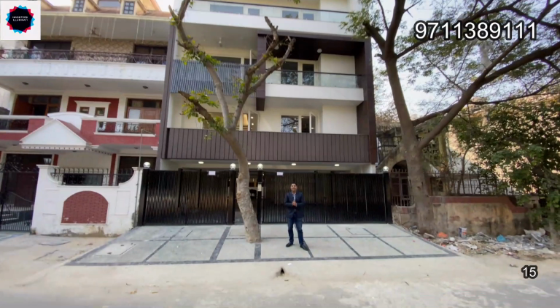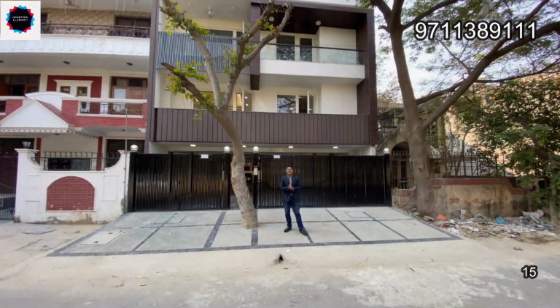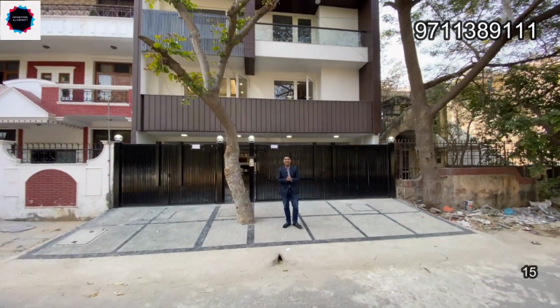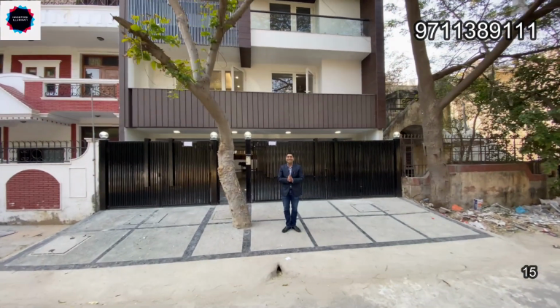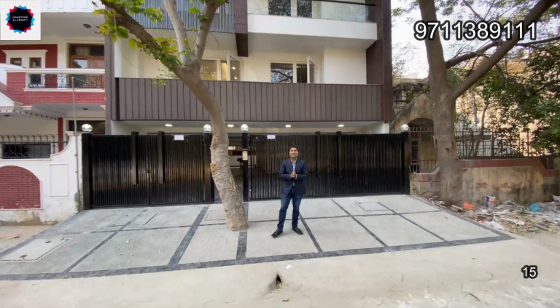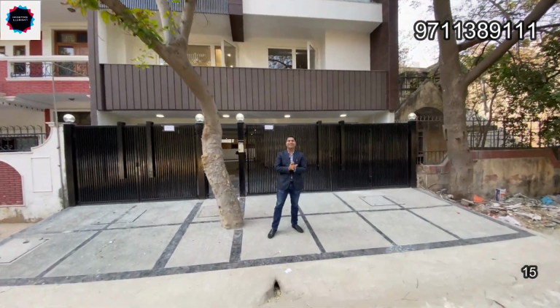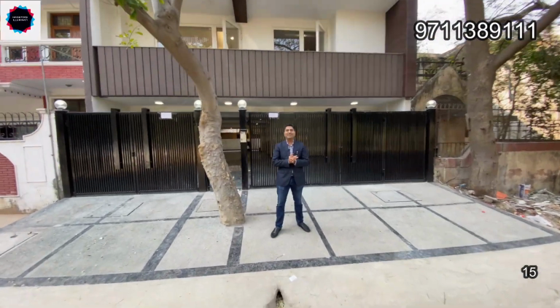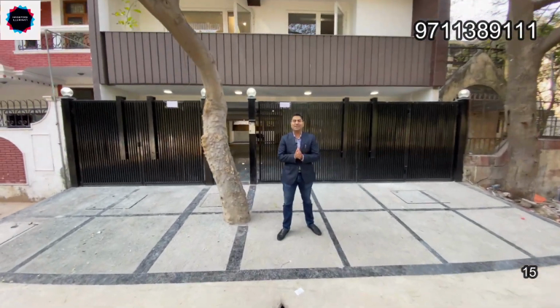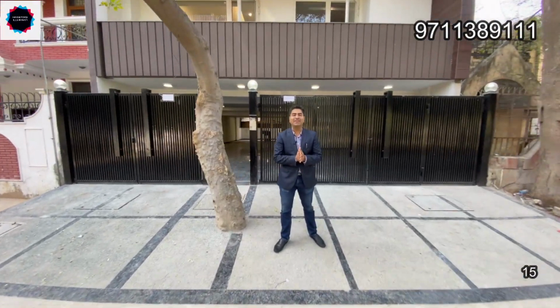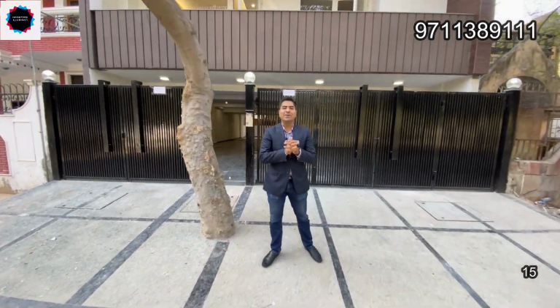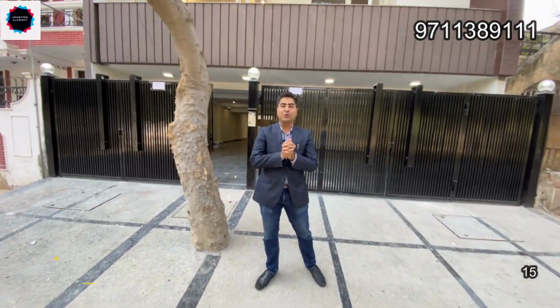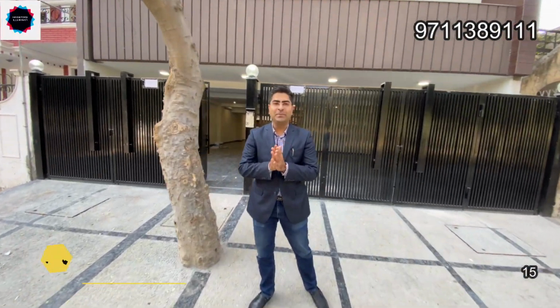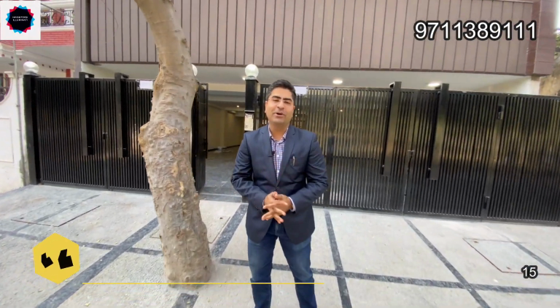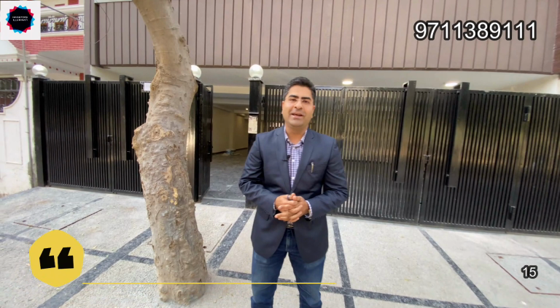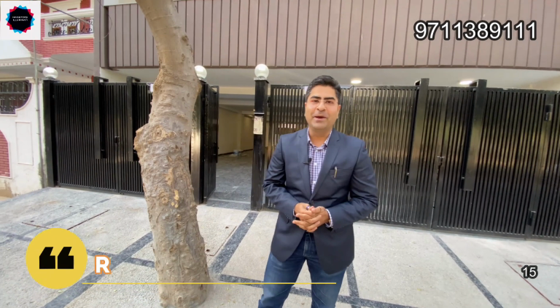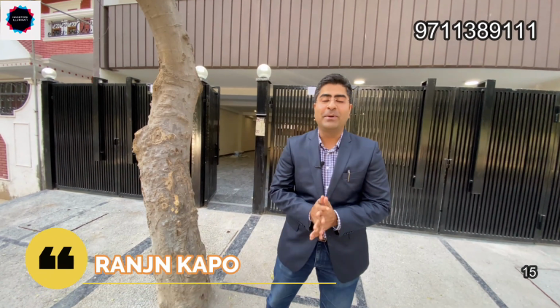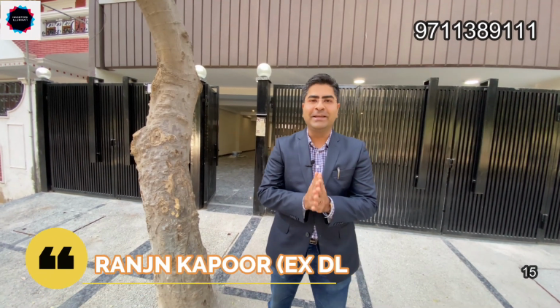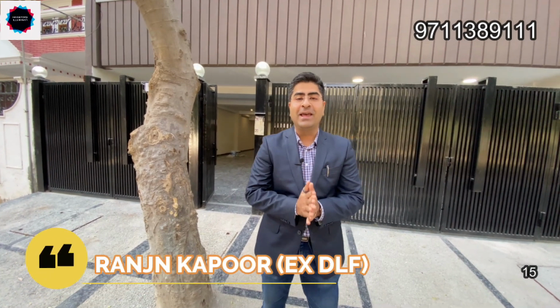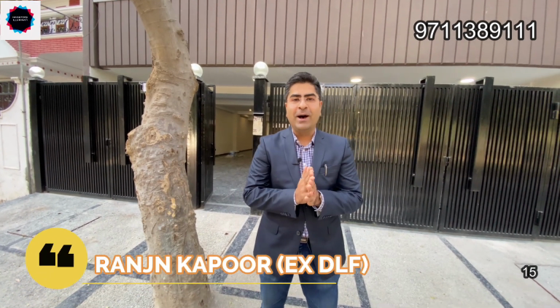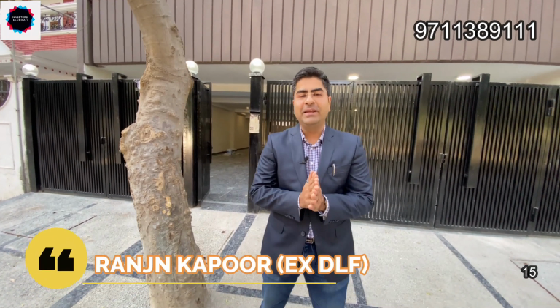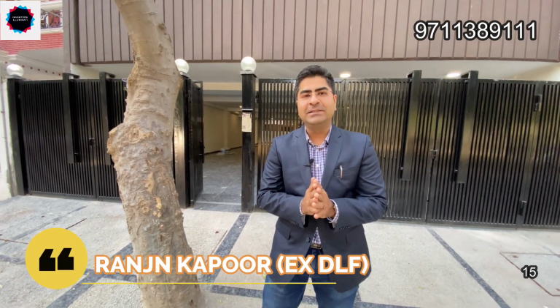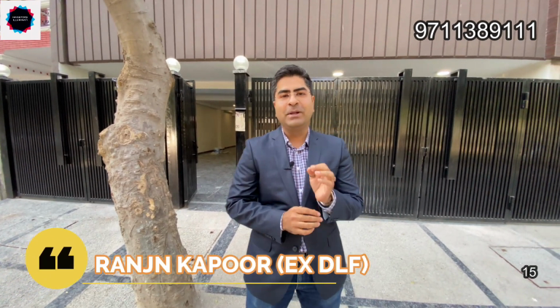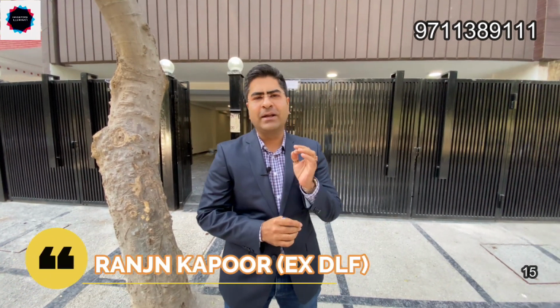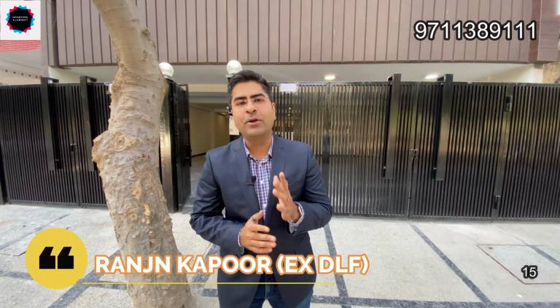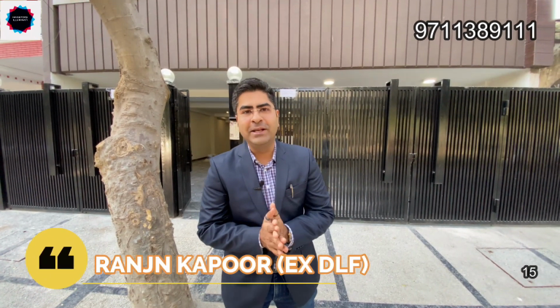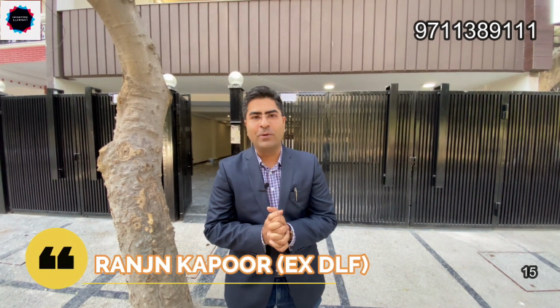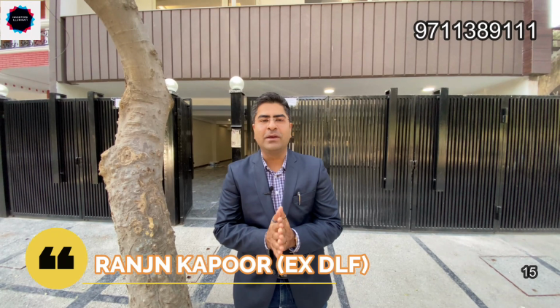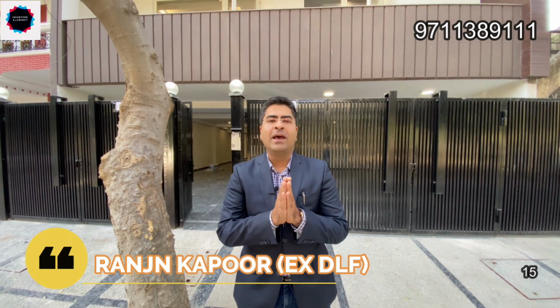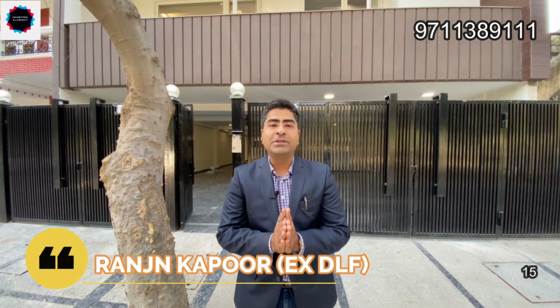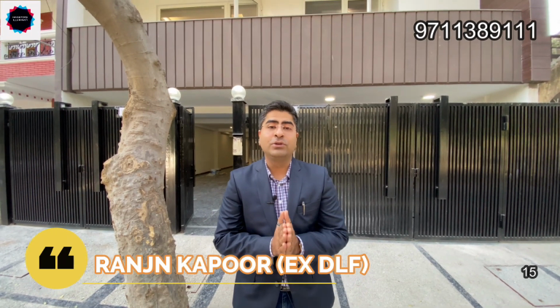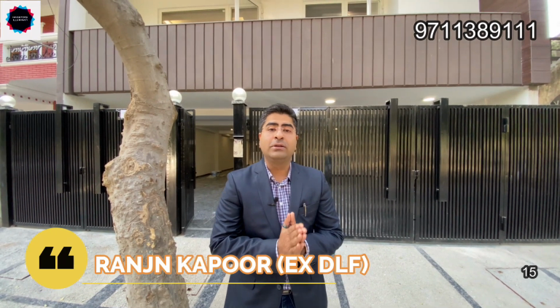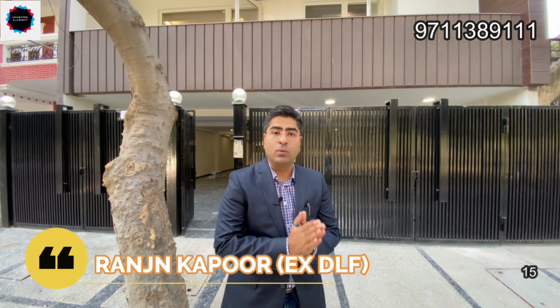Hey guys, finally today is a big day. I was a little bit busy, which is why I have not come to you, but for you, I have brought a cracker of a deal today. Today we are in Sushant Lok 1, C Block.